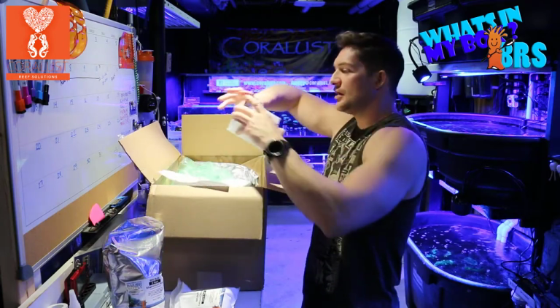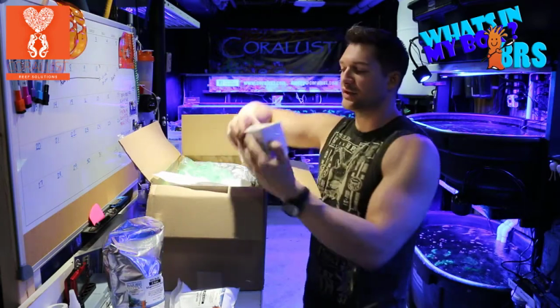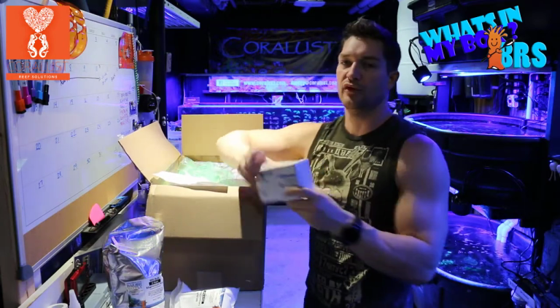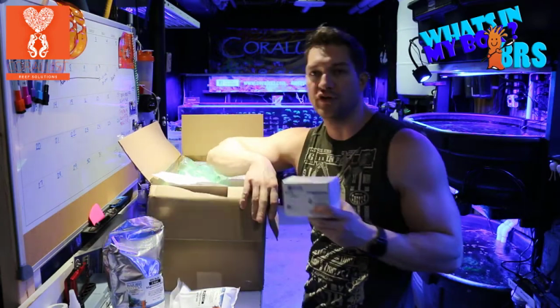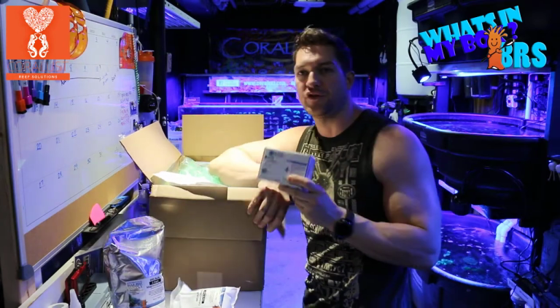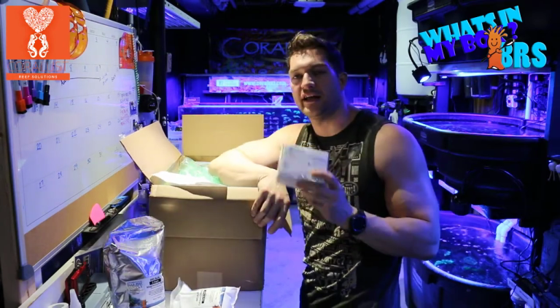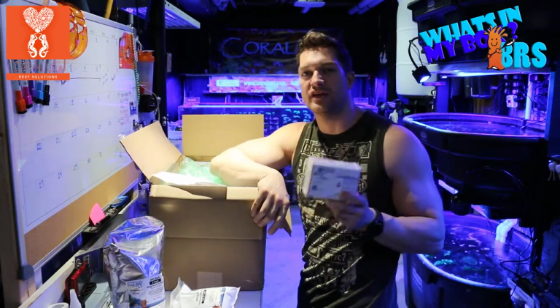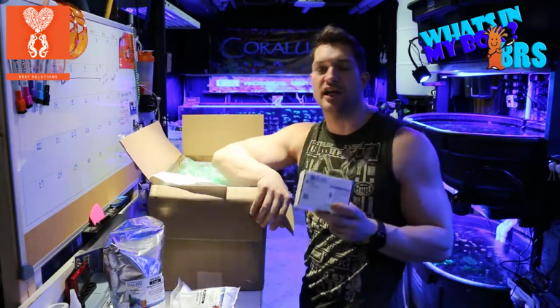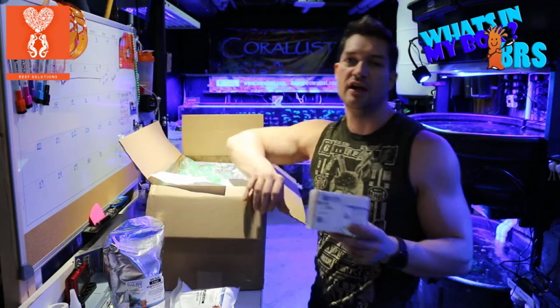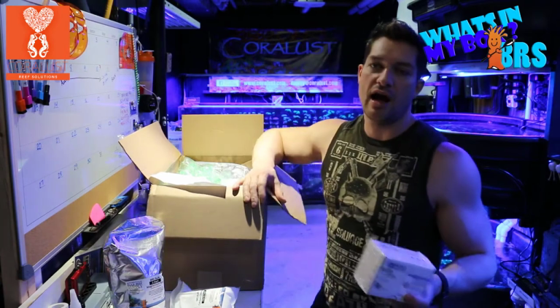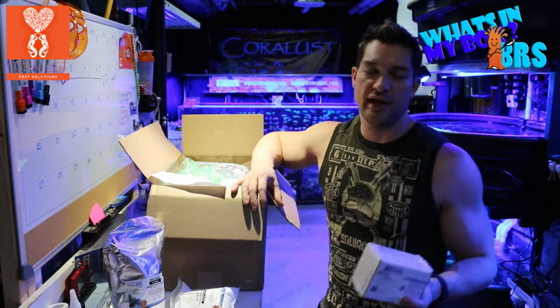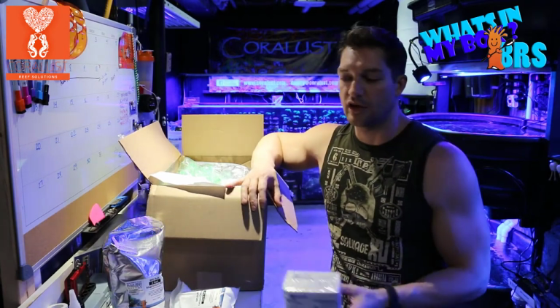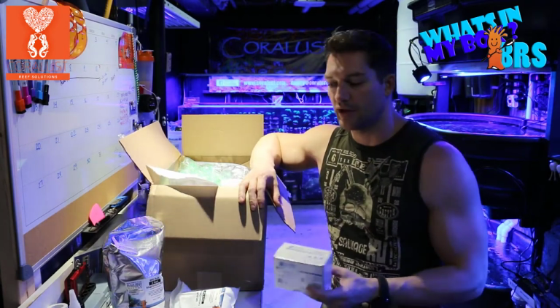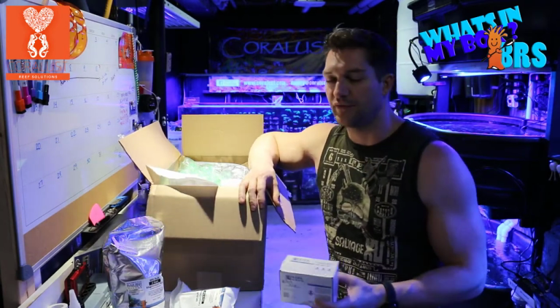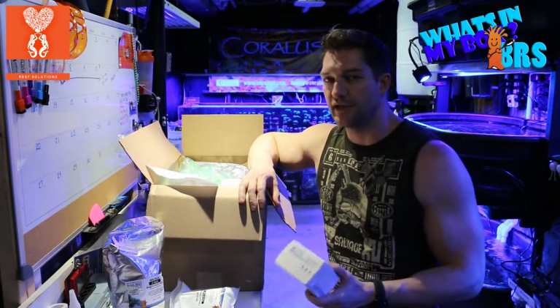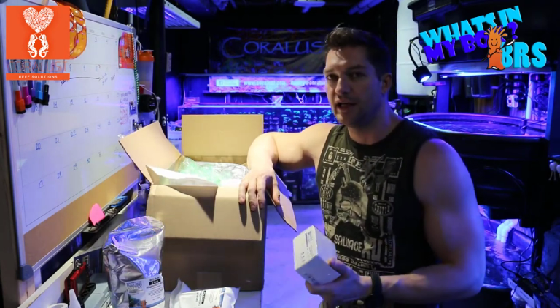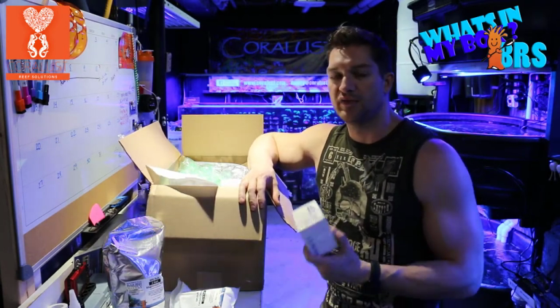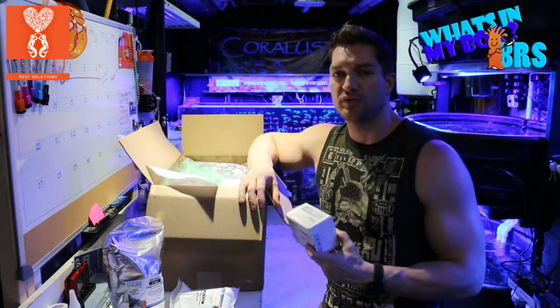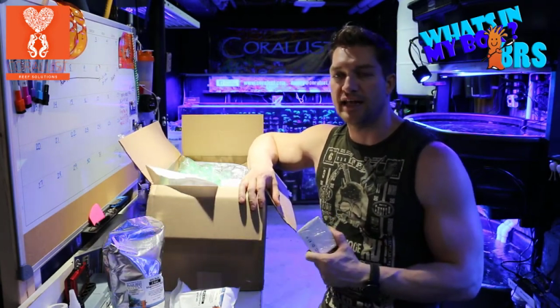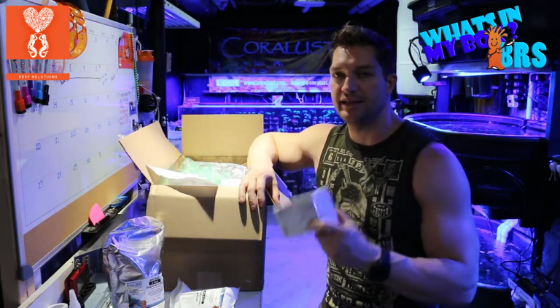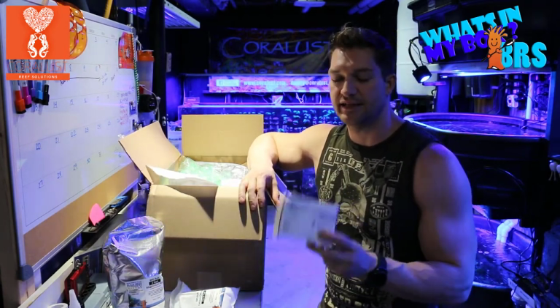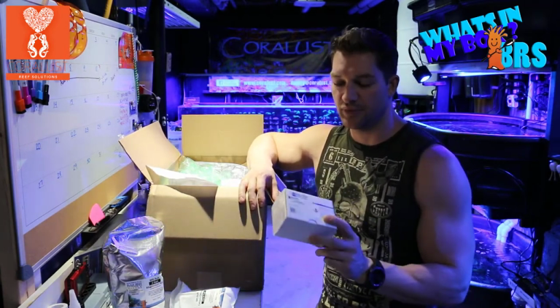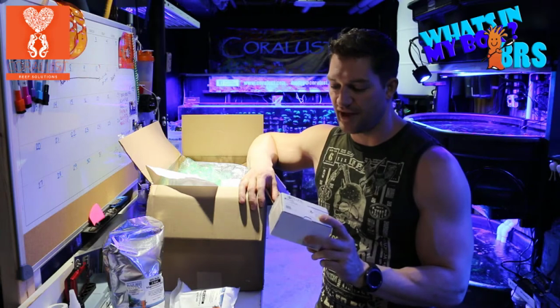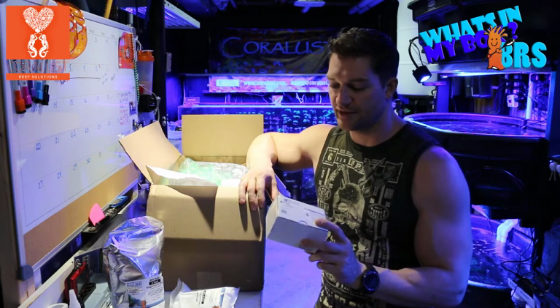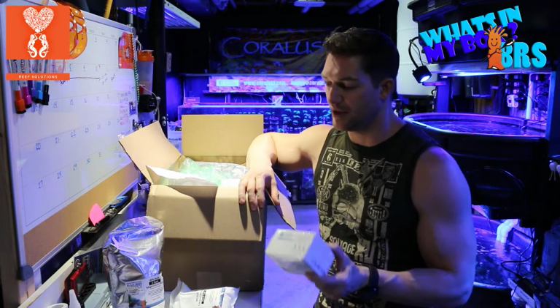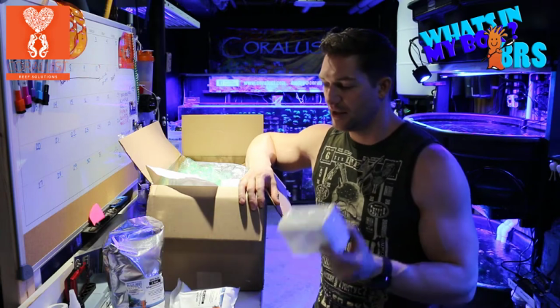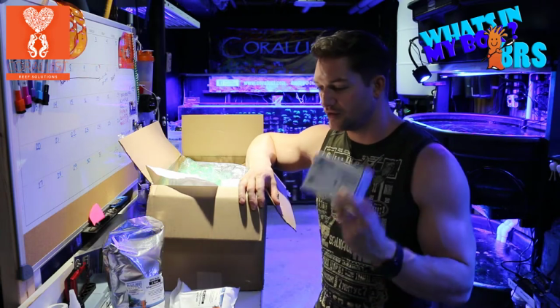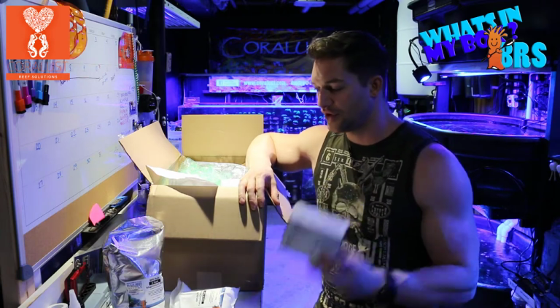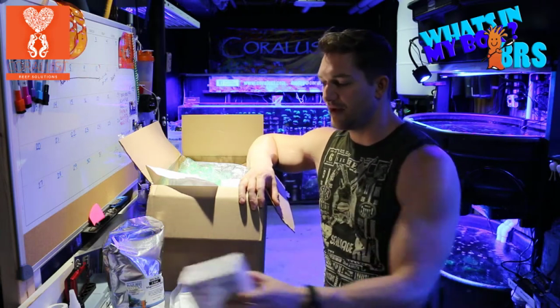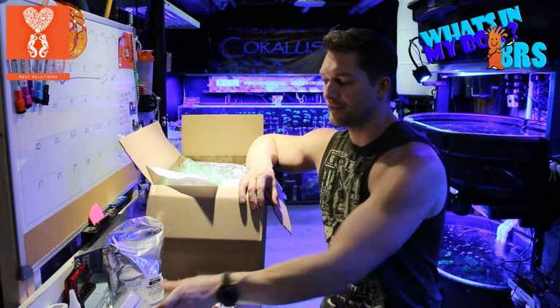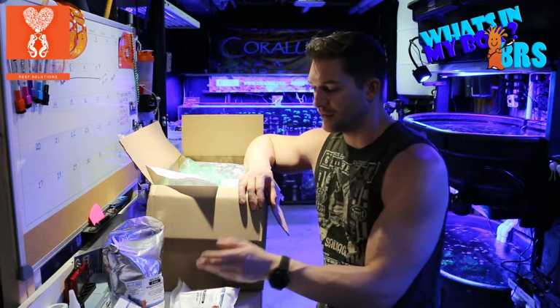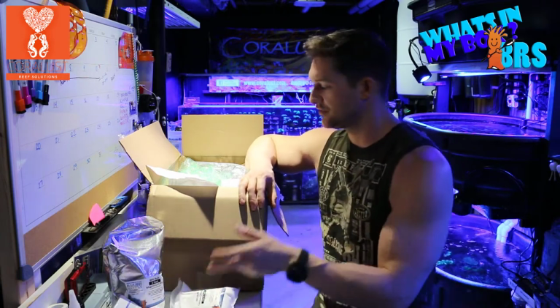We got some more refills for our Hanna calcium checker. We like to check our water pretty frequently, and with multiple tanks these test kits go pretty fast, but it's always good to have them, so we have extras.